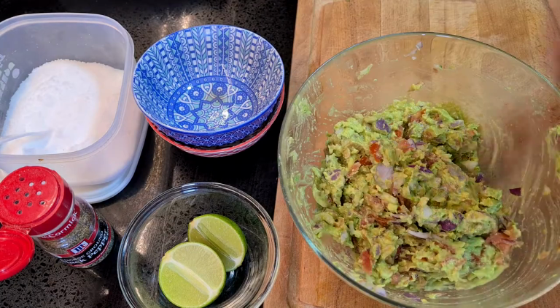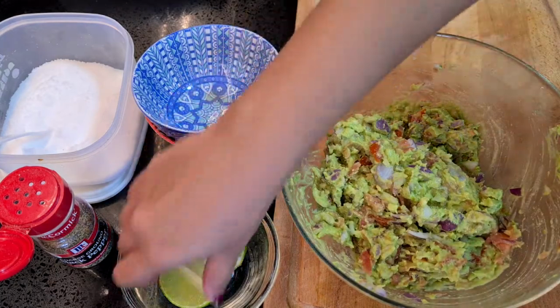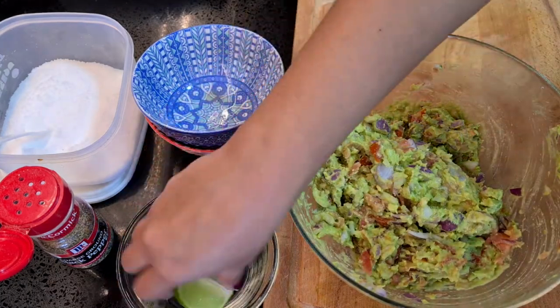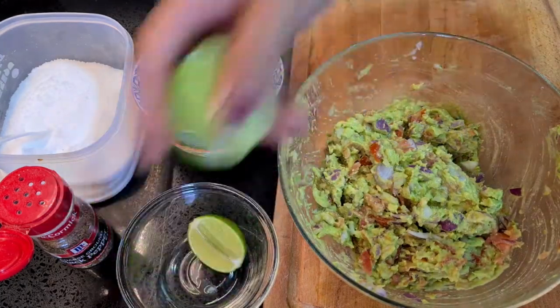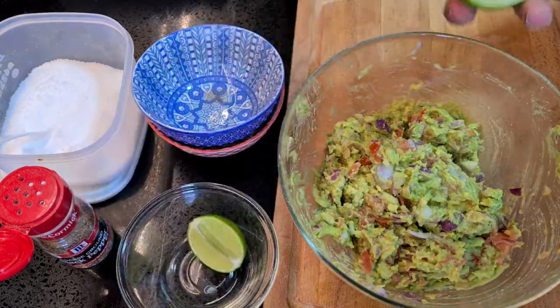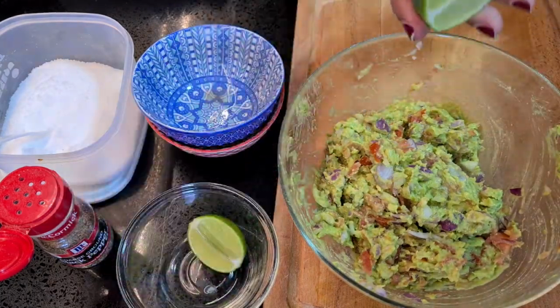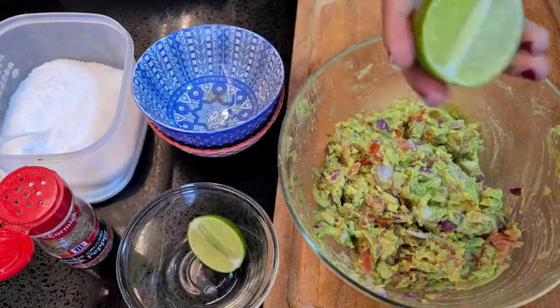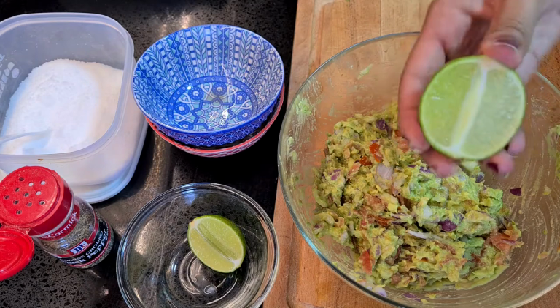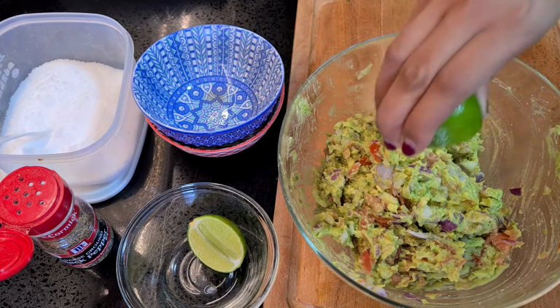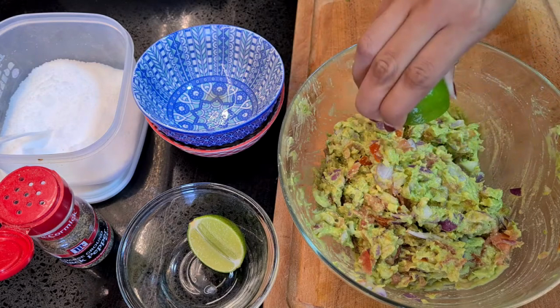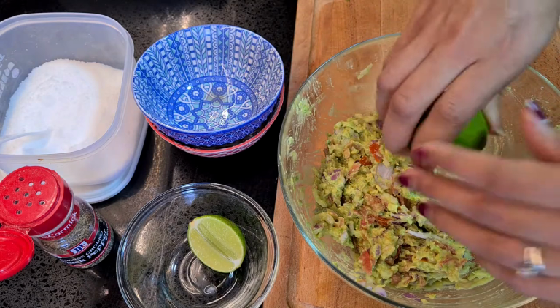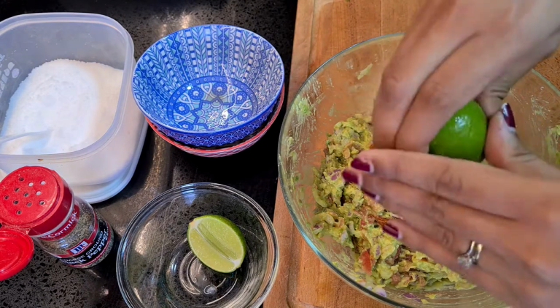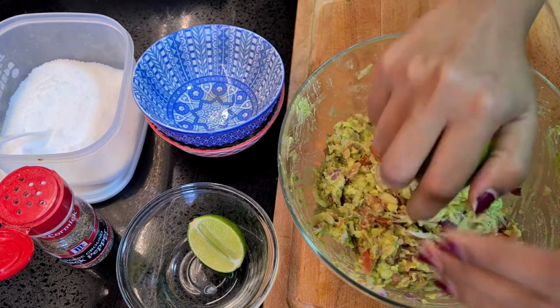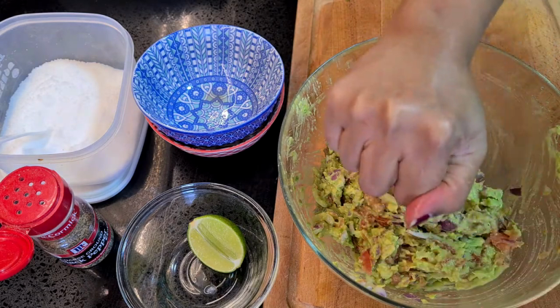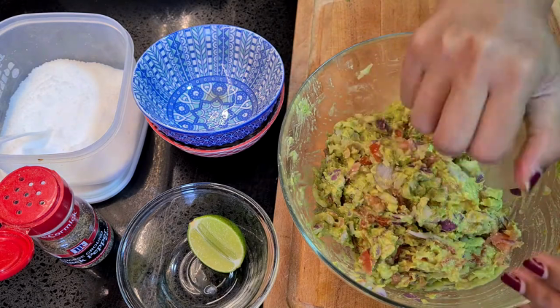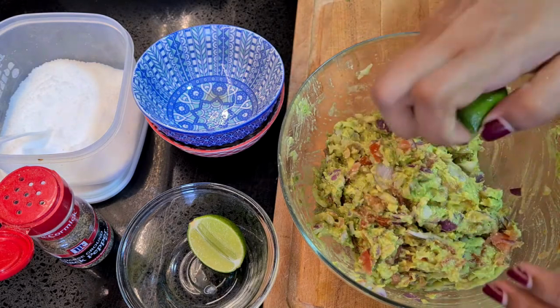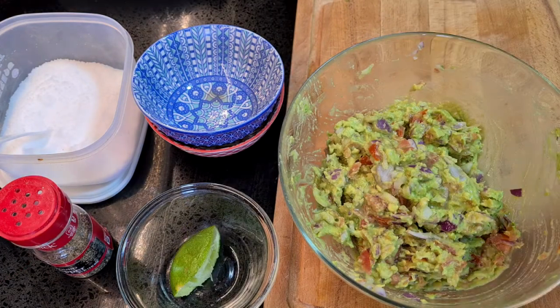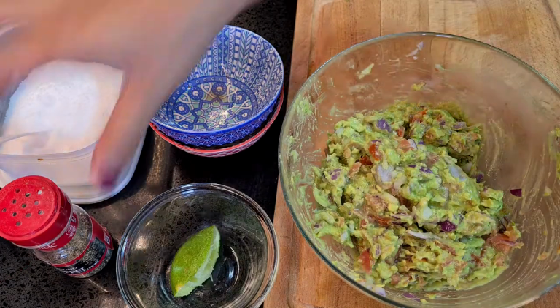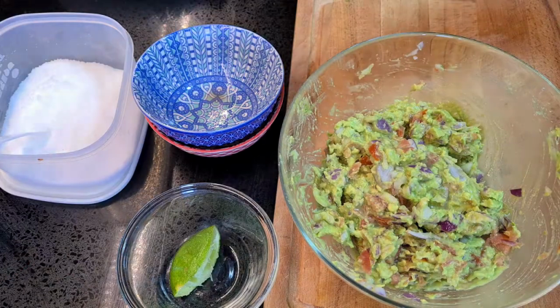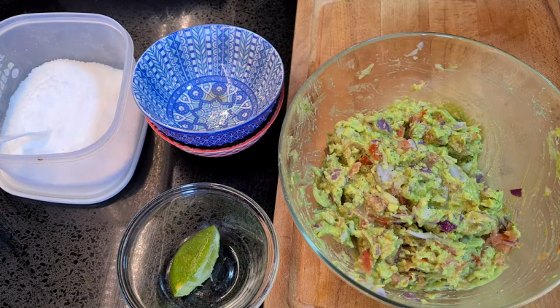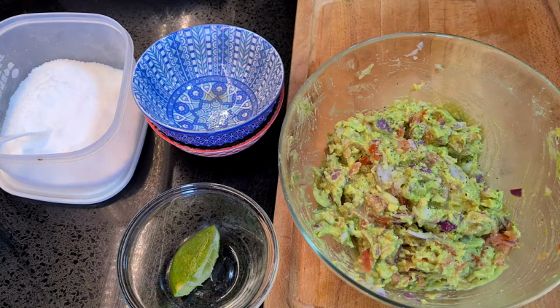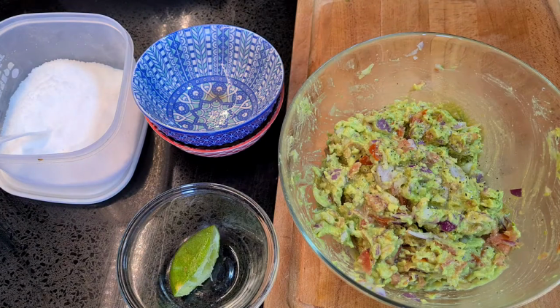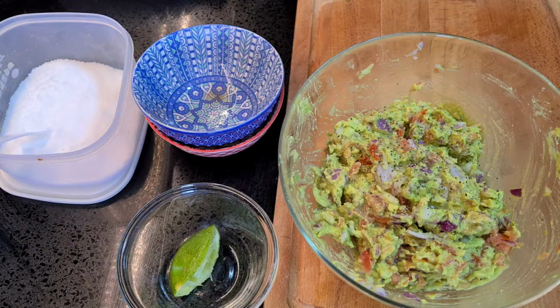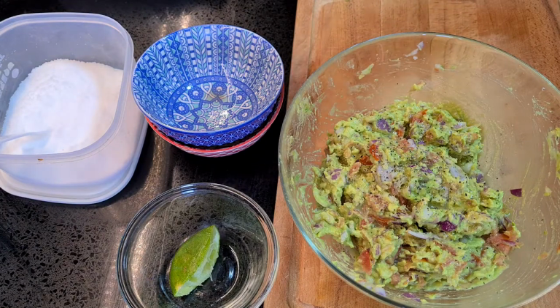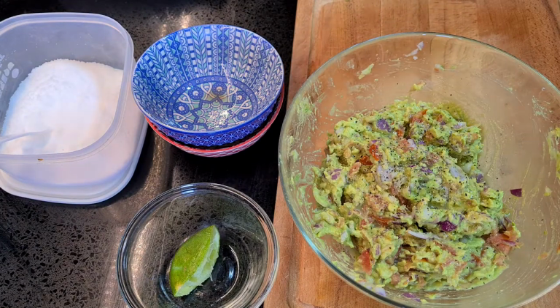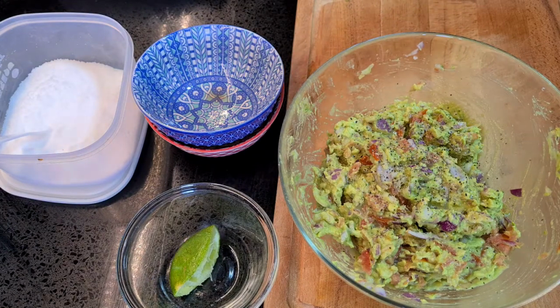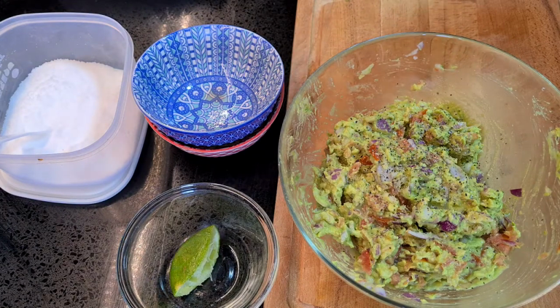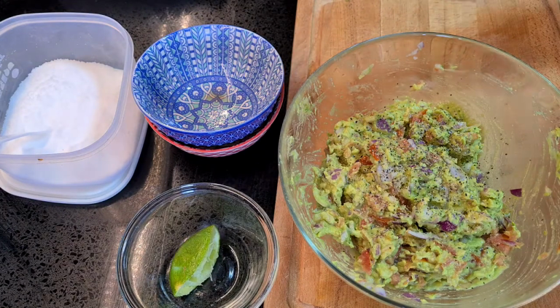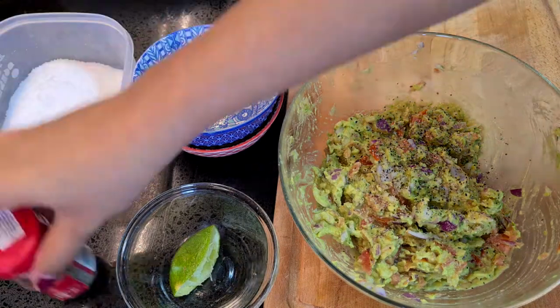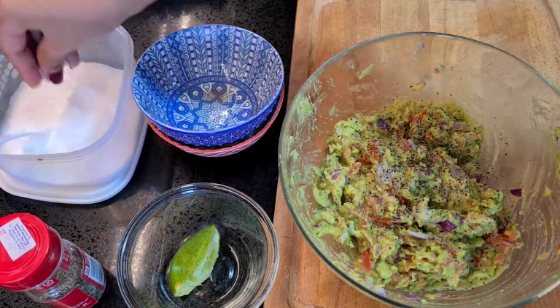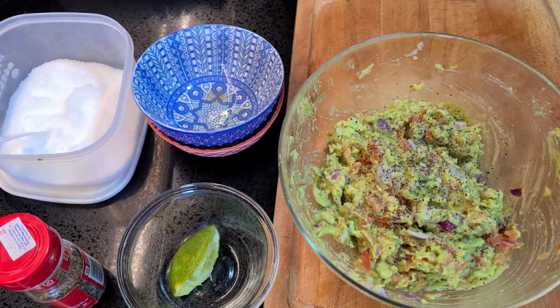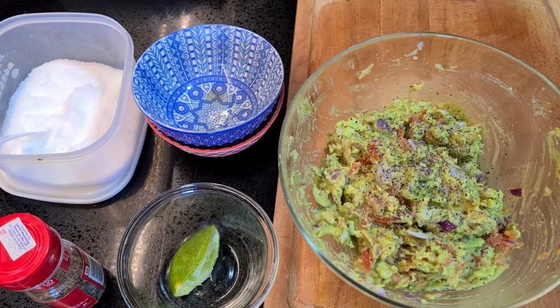I'm just gonna start adding in just half a lime into the bowl — you guys do you; if you want to add in a full lime, go ahead. Just drizzle some black pepper right there and a sprinkle of salt.